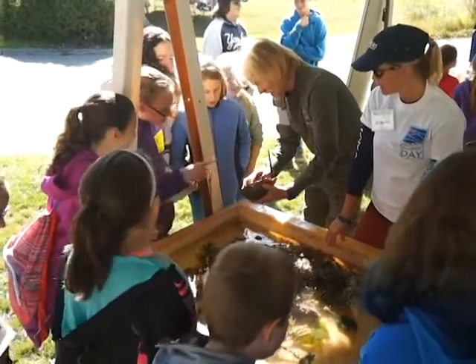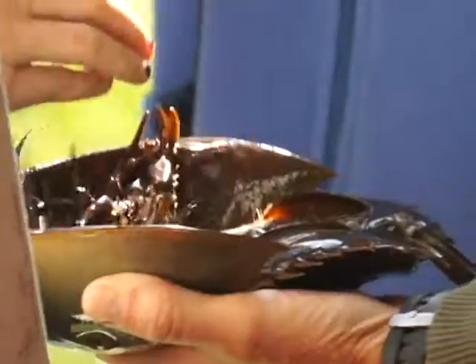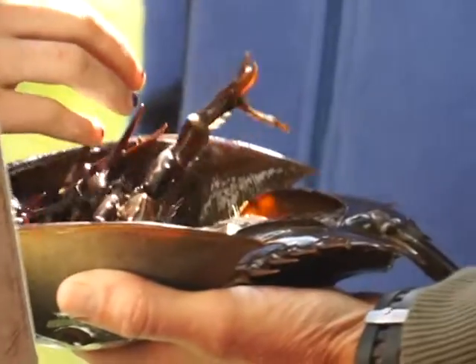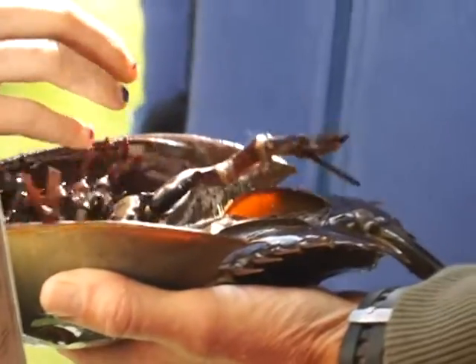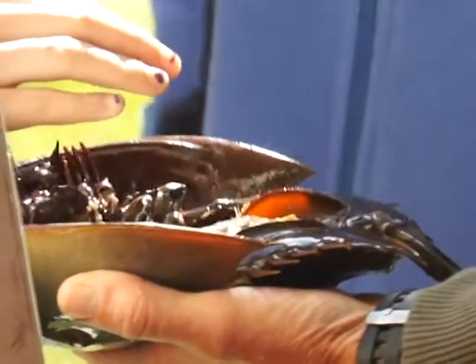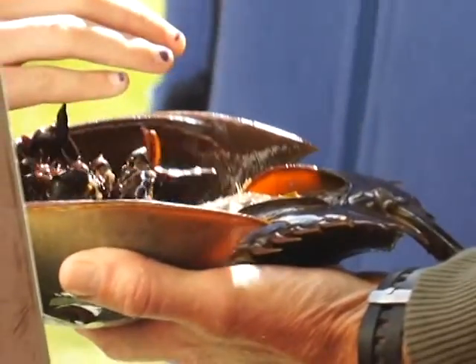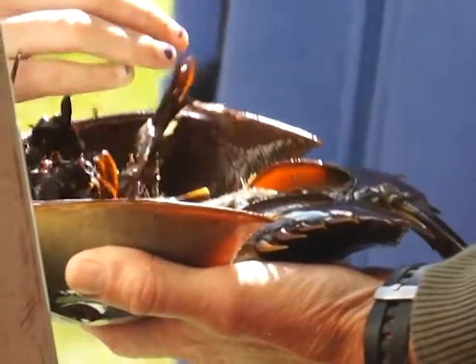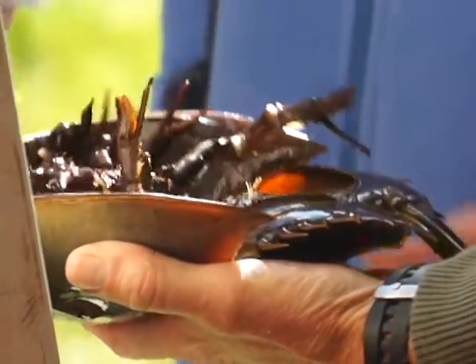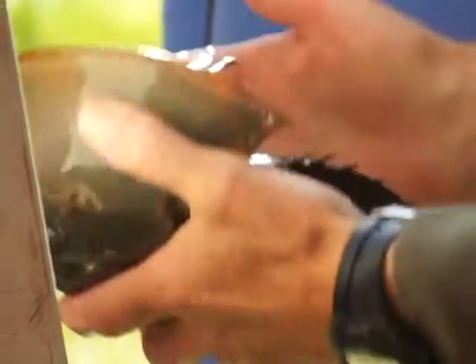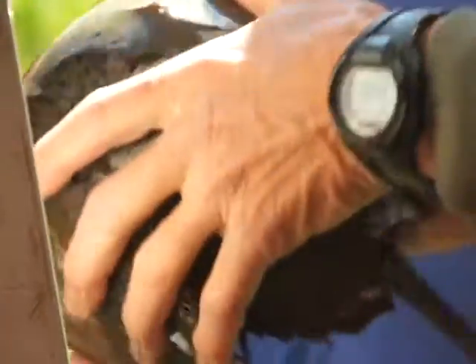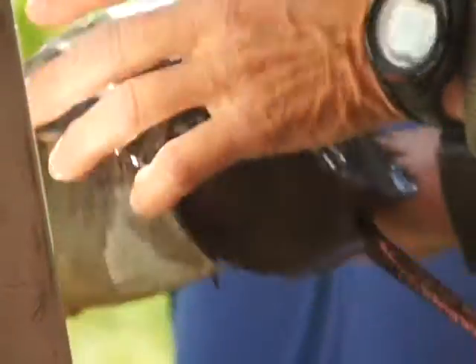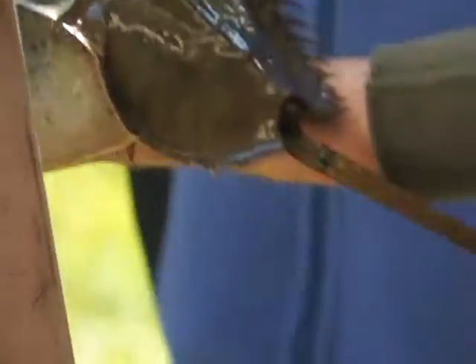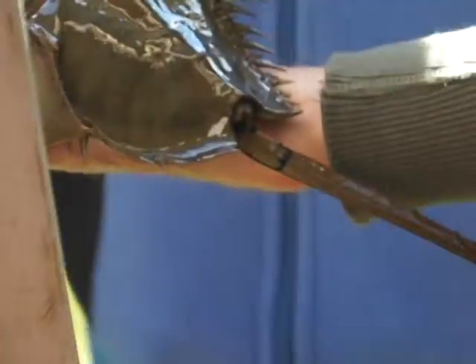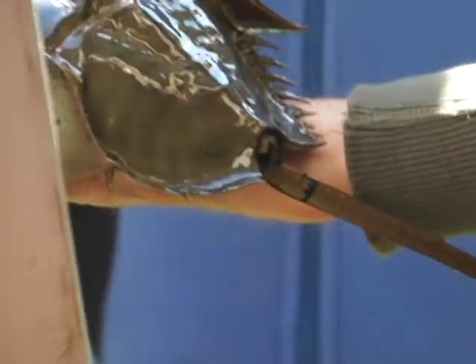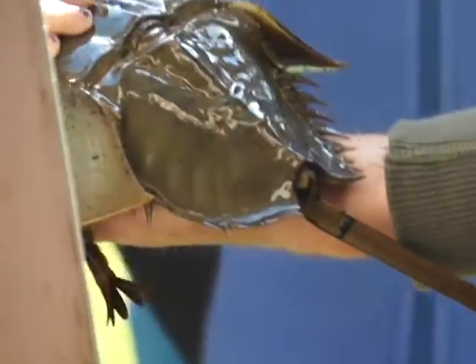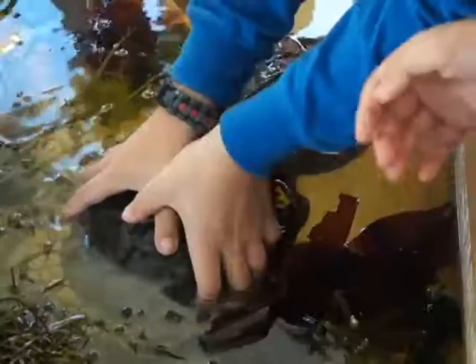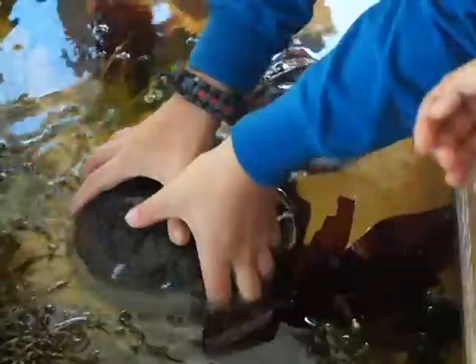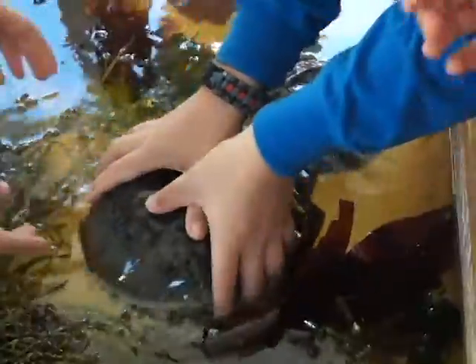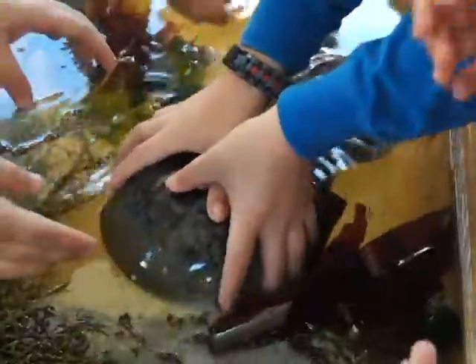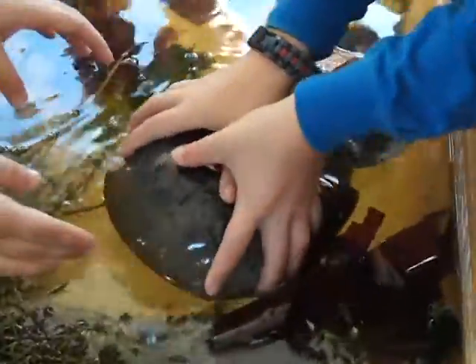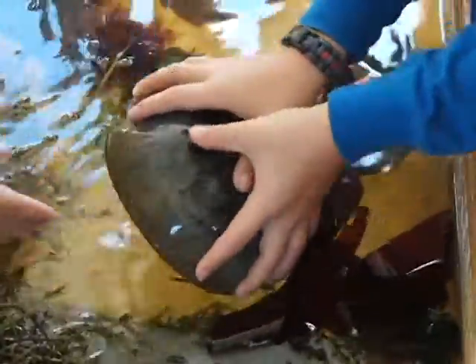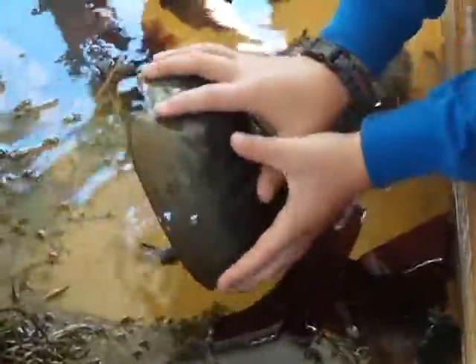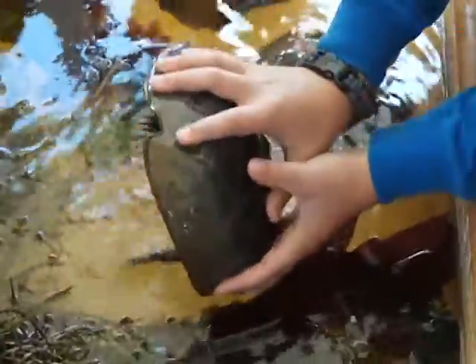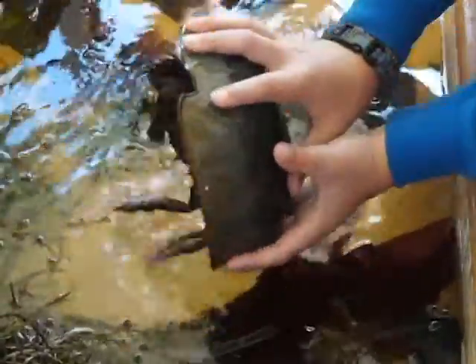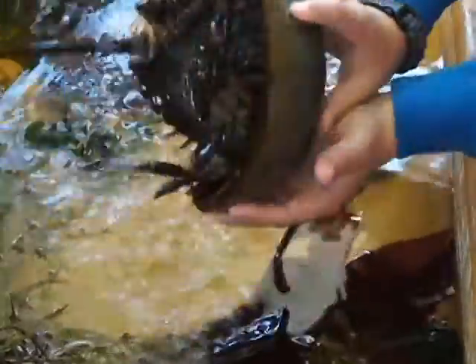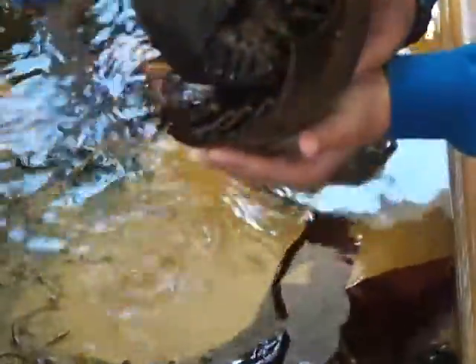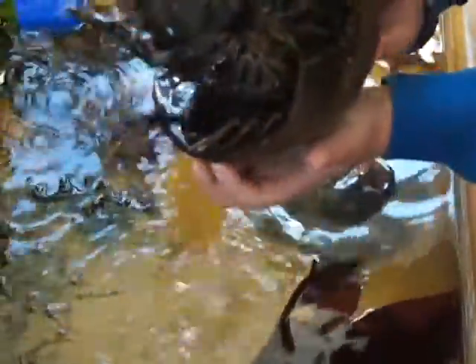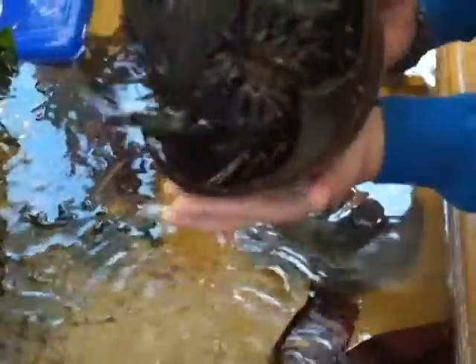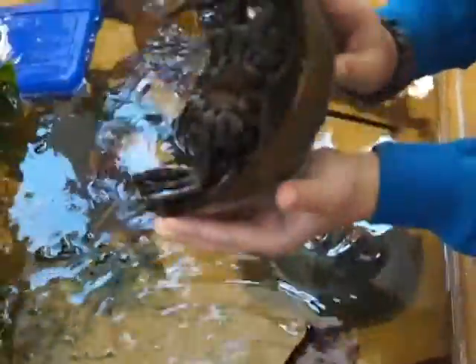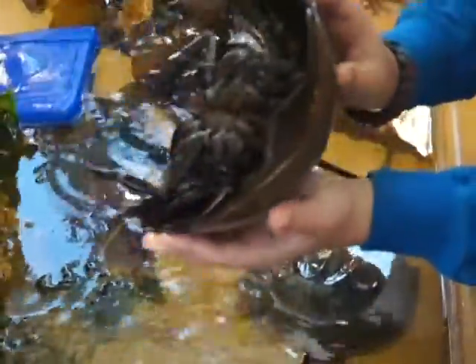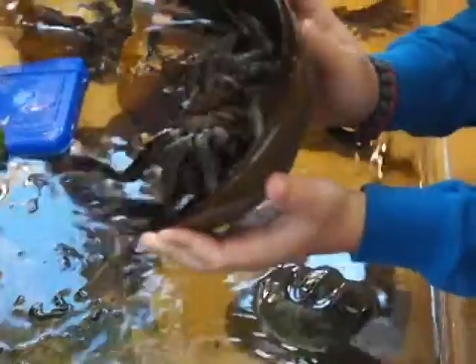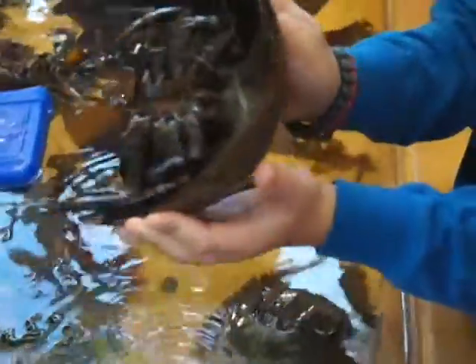Did you know that horseshoe crabs live in Great Bay? These spider relatives use their tail, called a telson, to help maneuver through the mud and turn themselves right side up. Their blue blood is used in the biomedical industry.